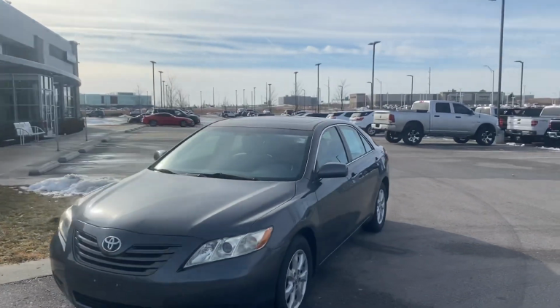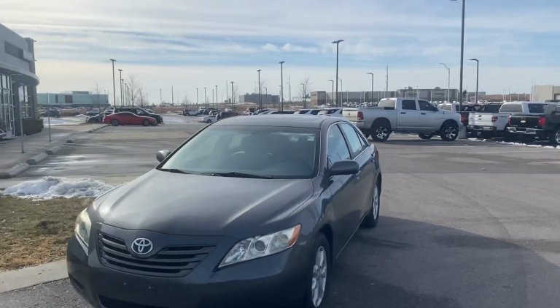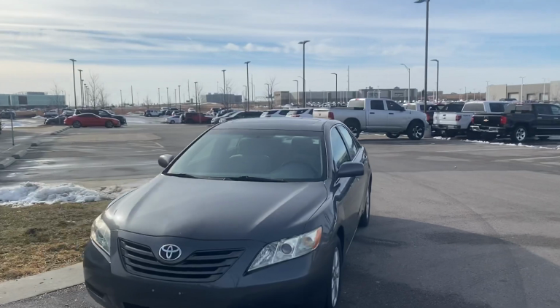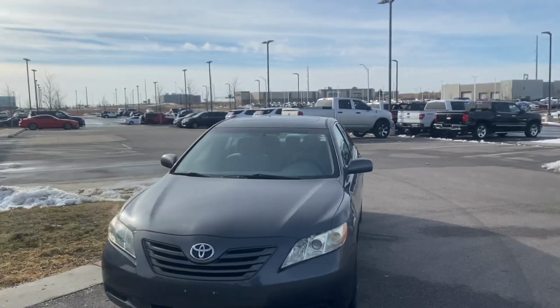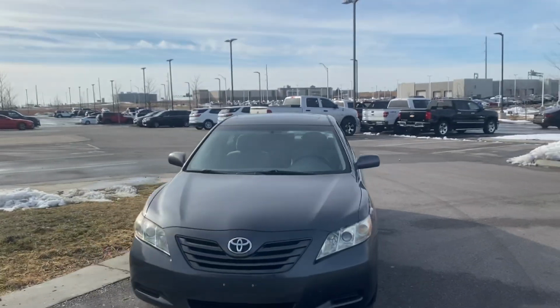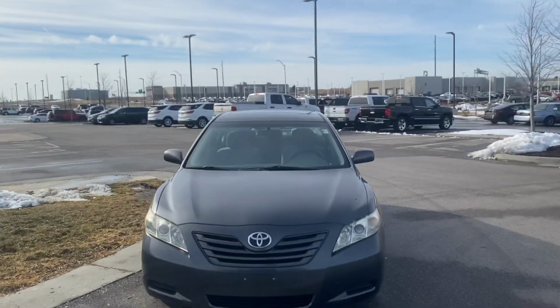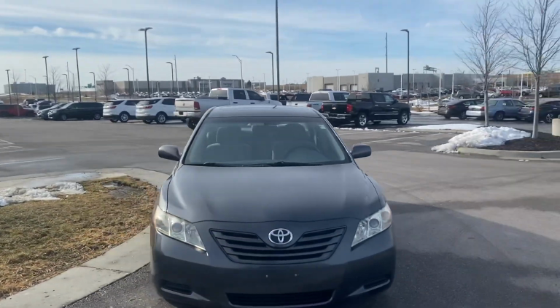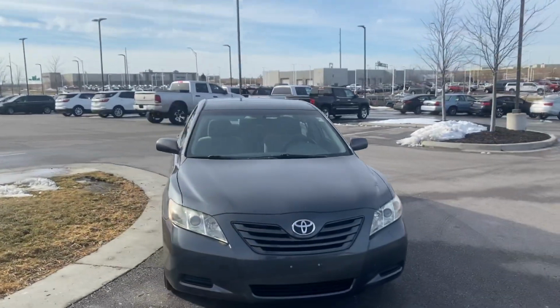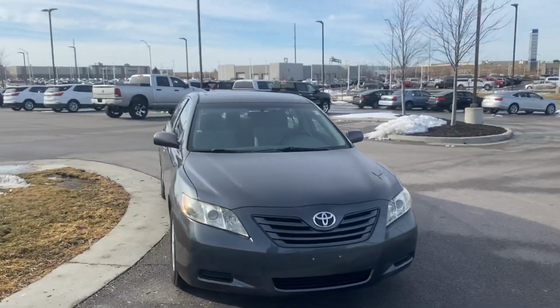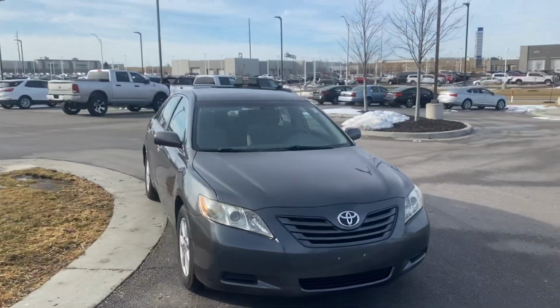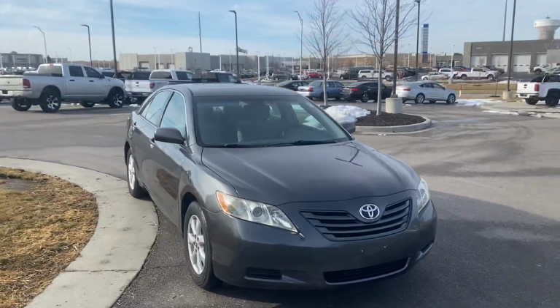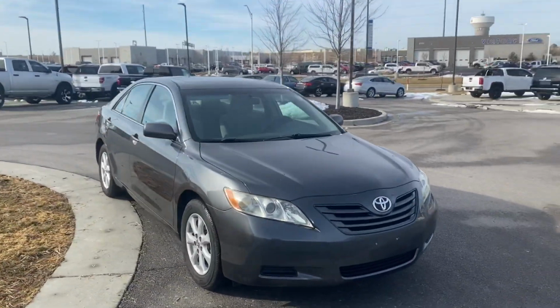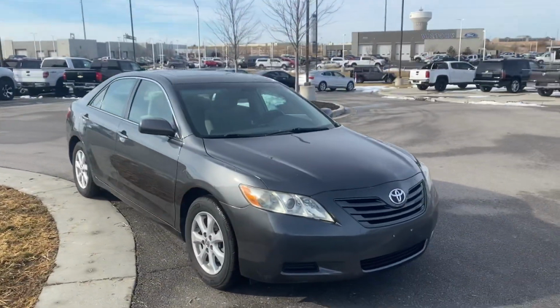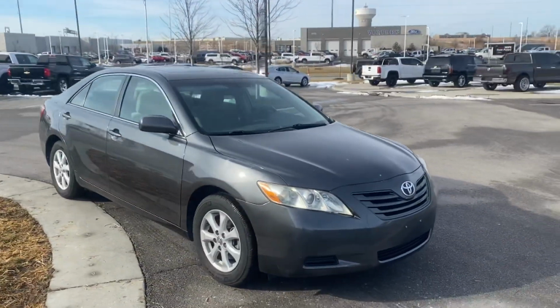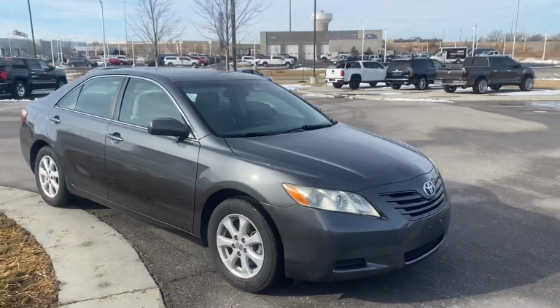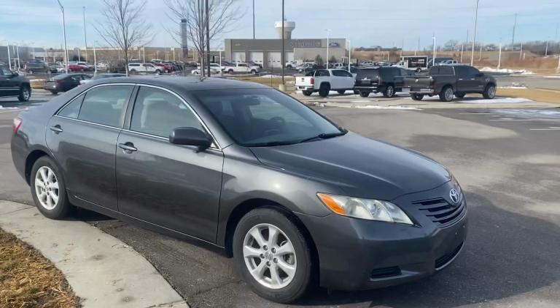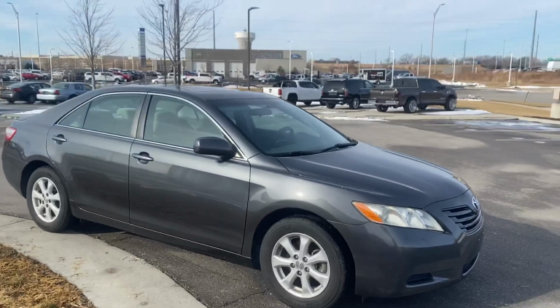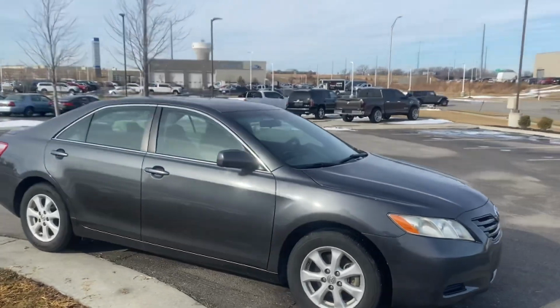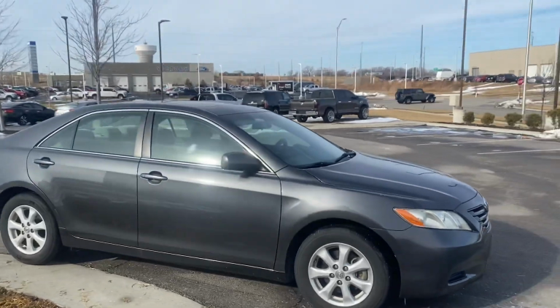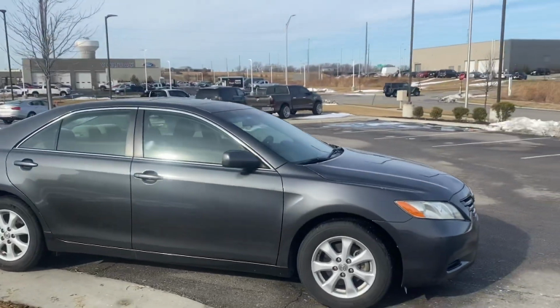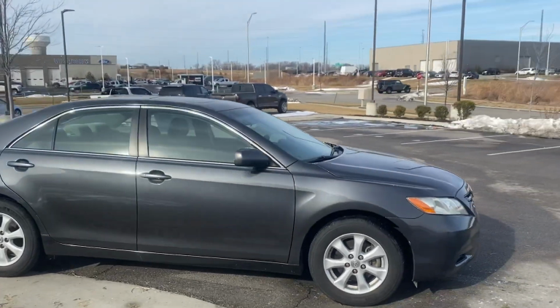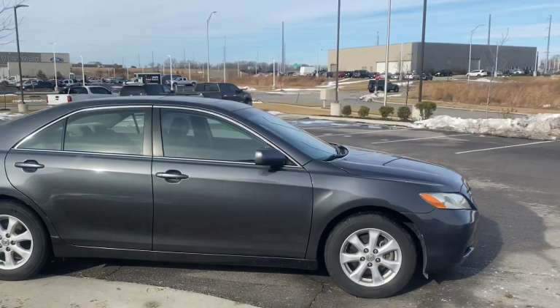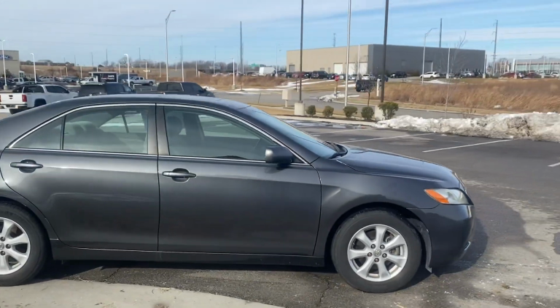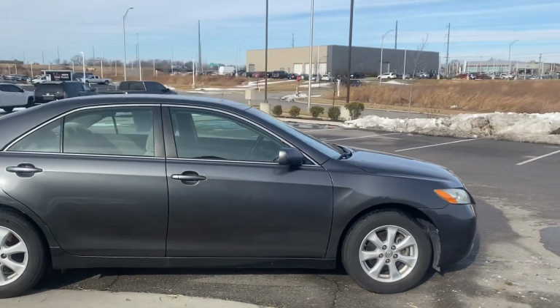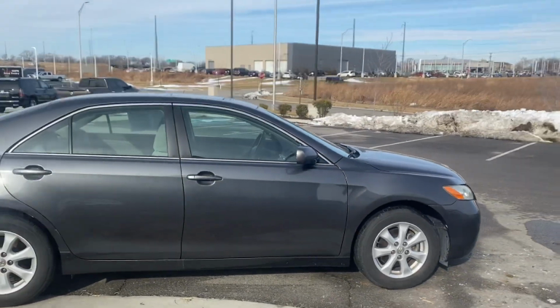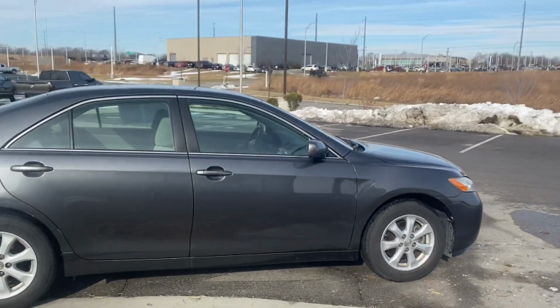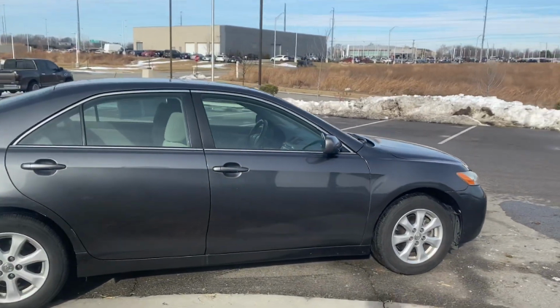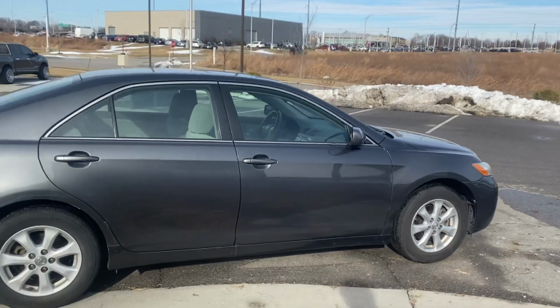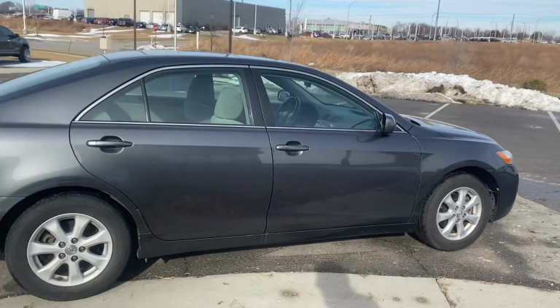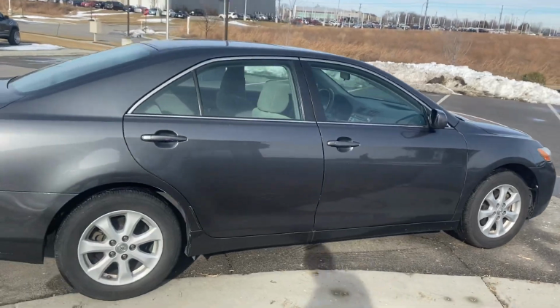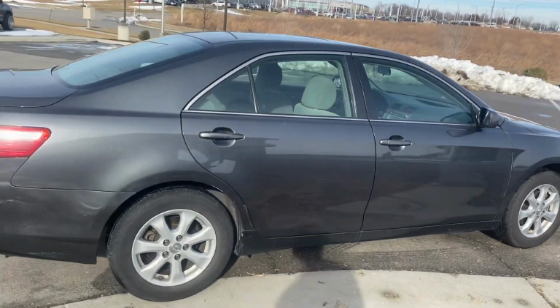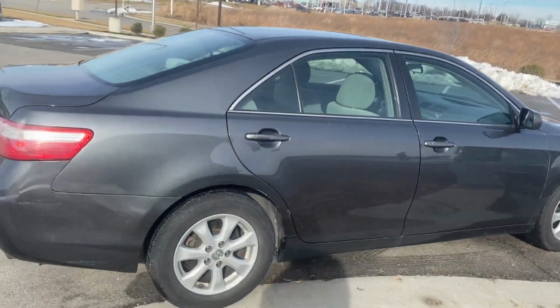Looking over the vehicle you're going to see that it's in great condition. It's a vehicle that I actually personally bought — I bought it off of a military gentleman and this was the vehicle that he decided he no longer needed.